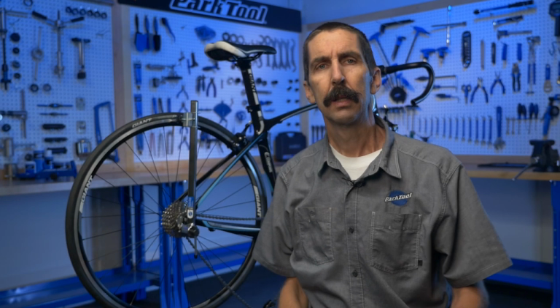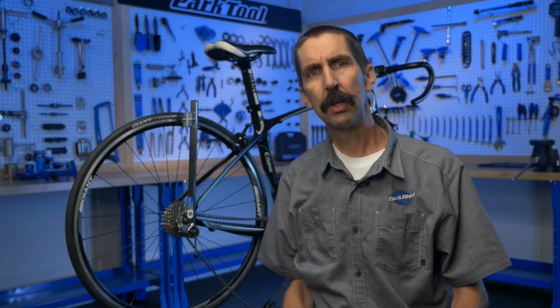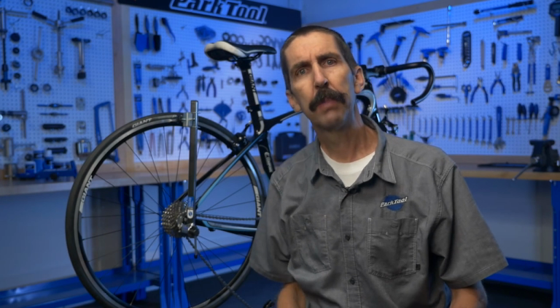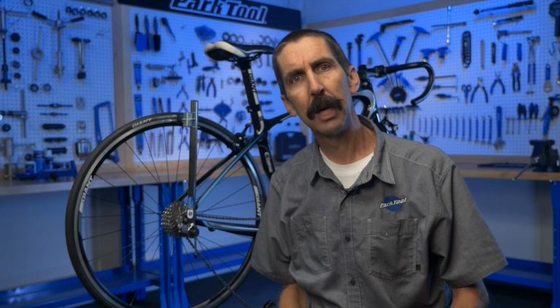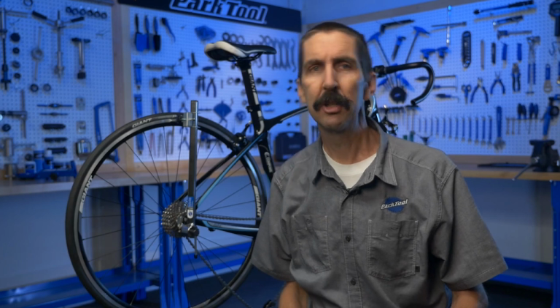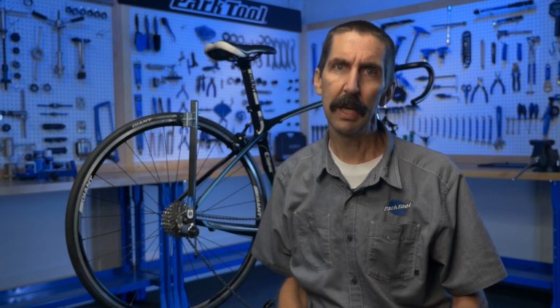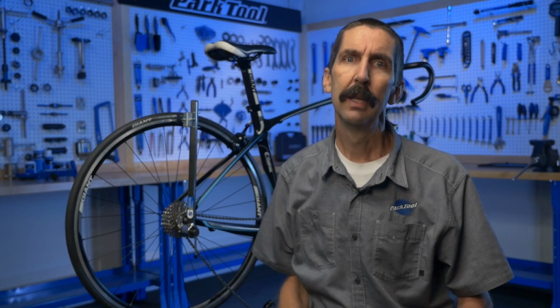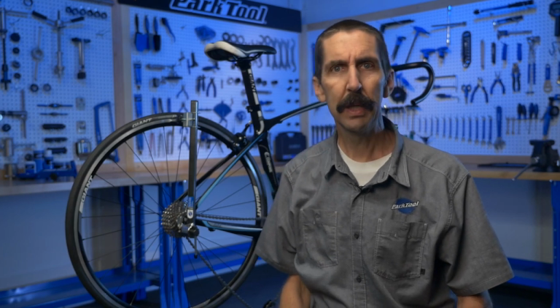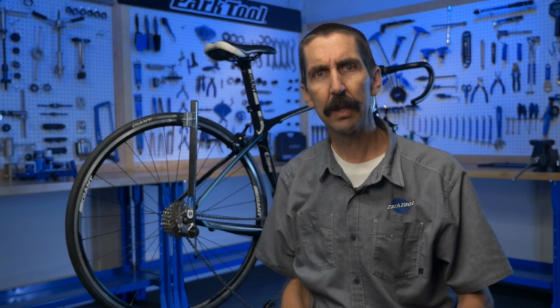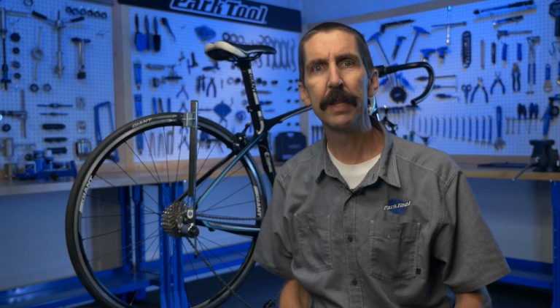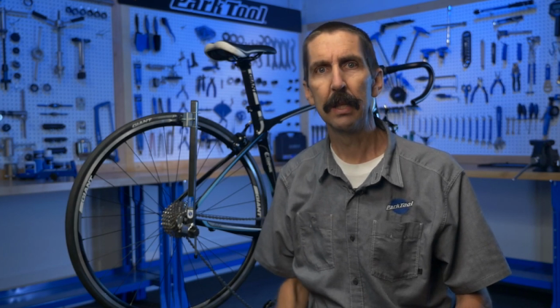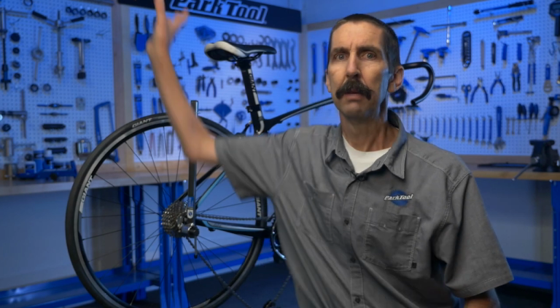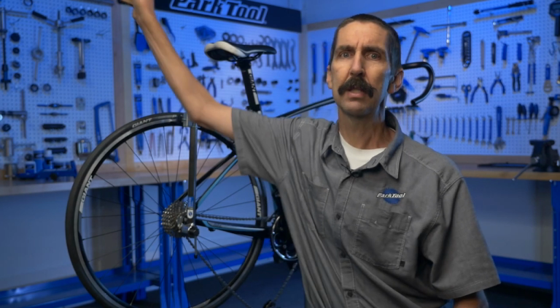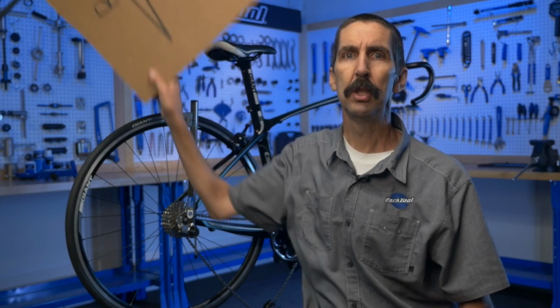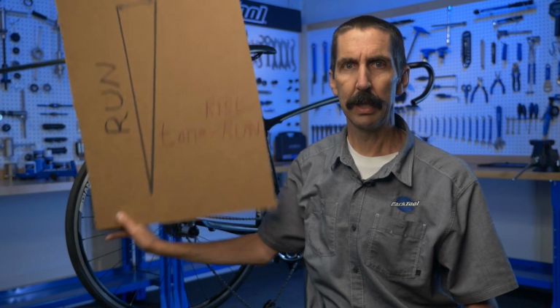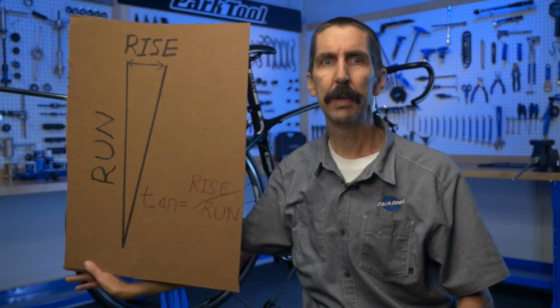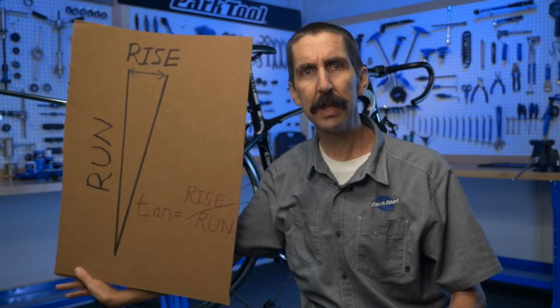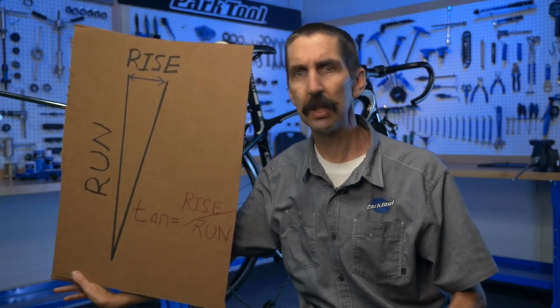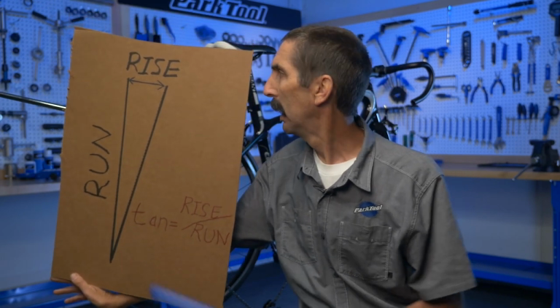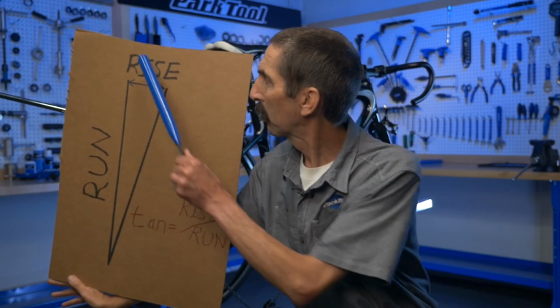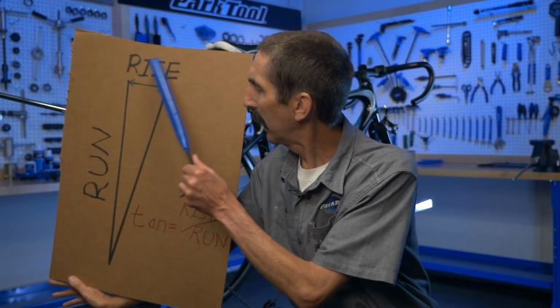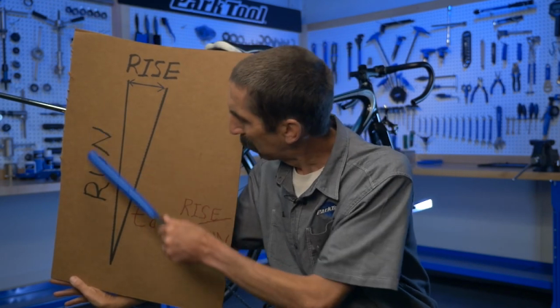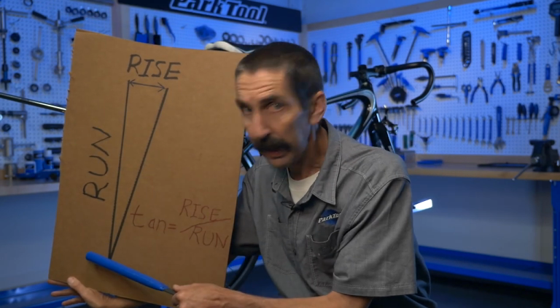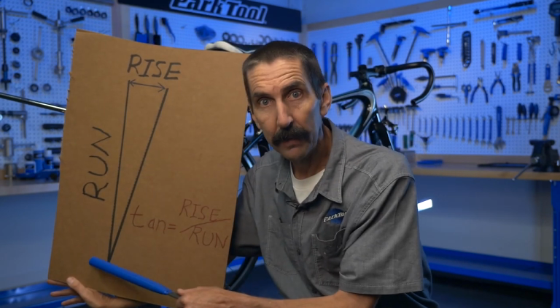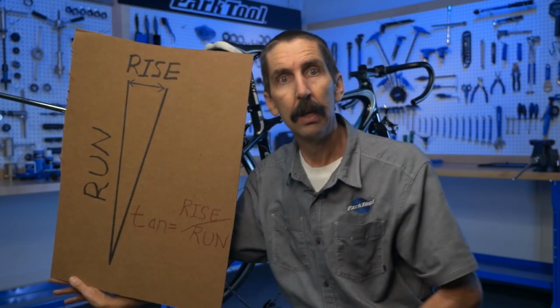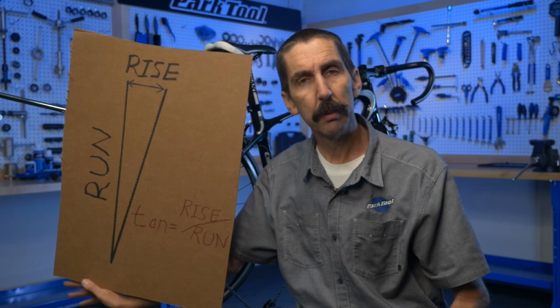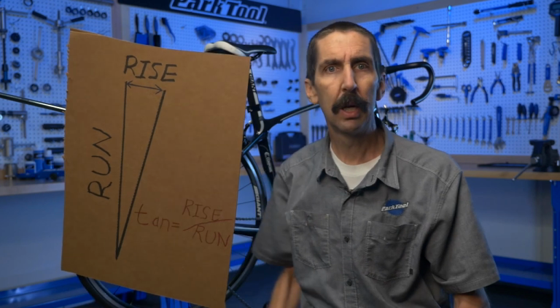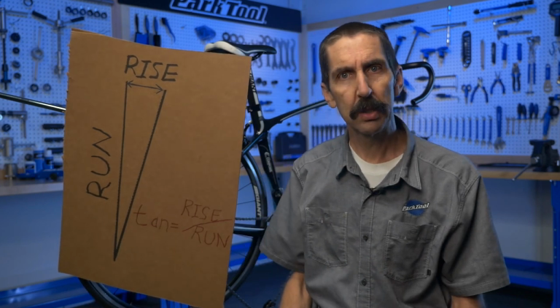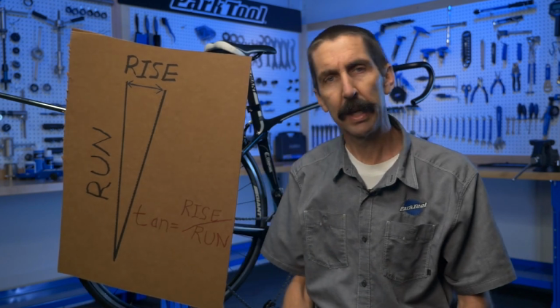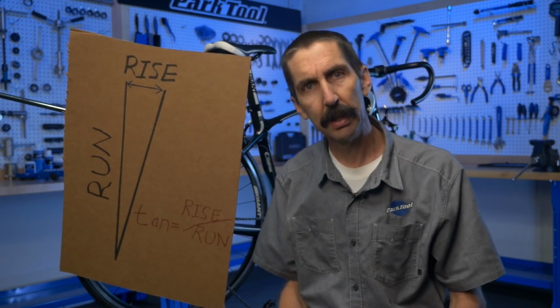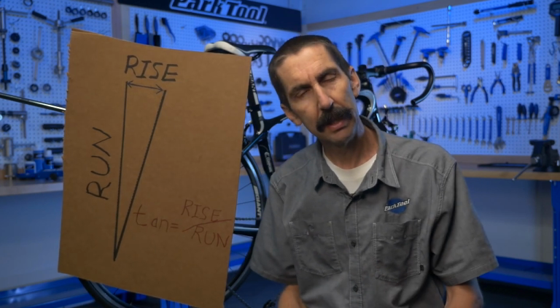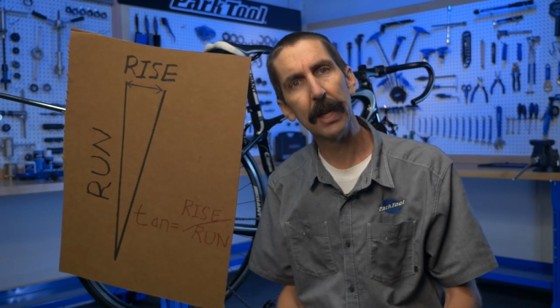Calvin Jones here, Park Tool Company with Tech Tuesday. This week we're going off on a tangent — maybe that's not so unusual here — but this week's tangent is rise over run, which, when we recall our bicycle trigonometry, is the tangent.